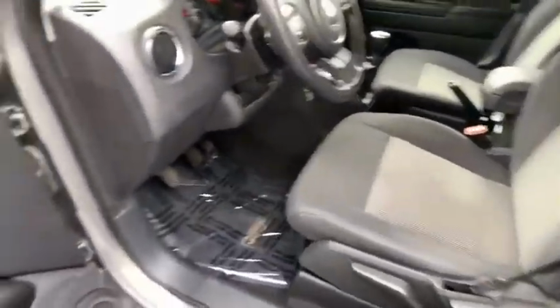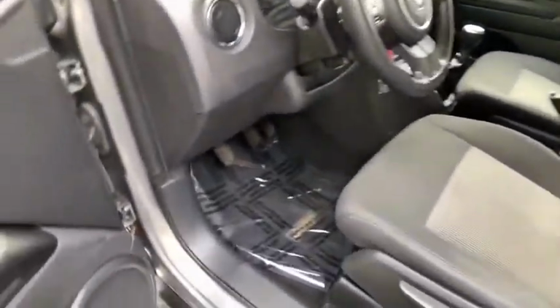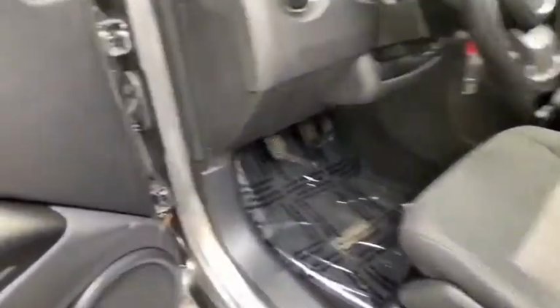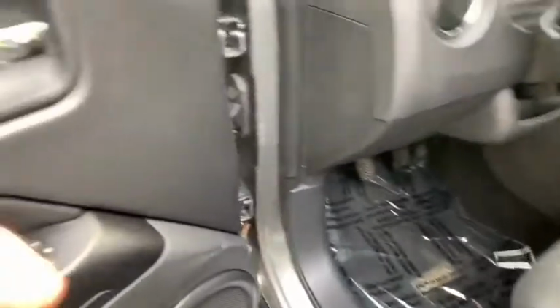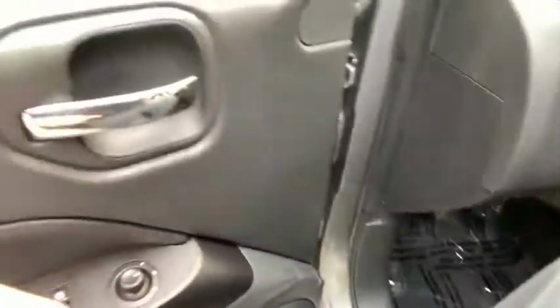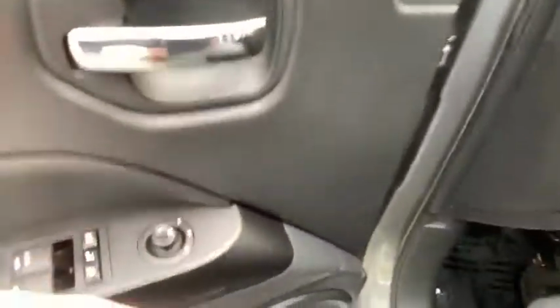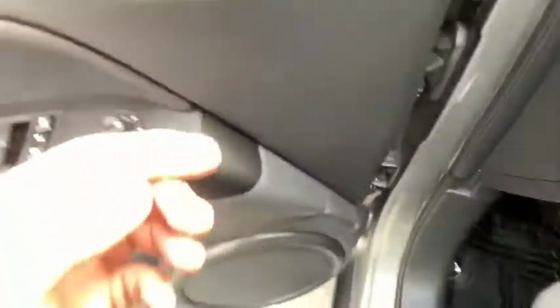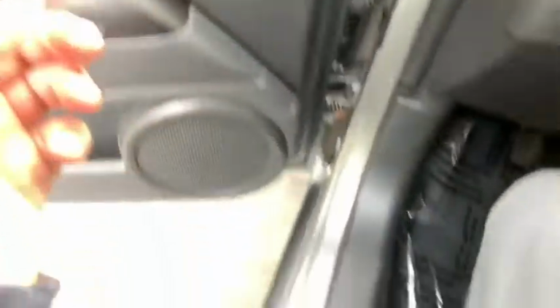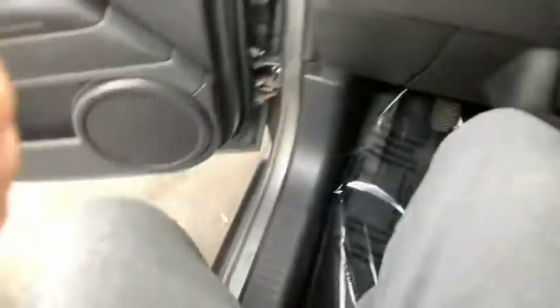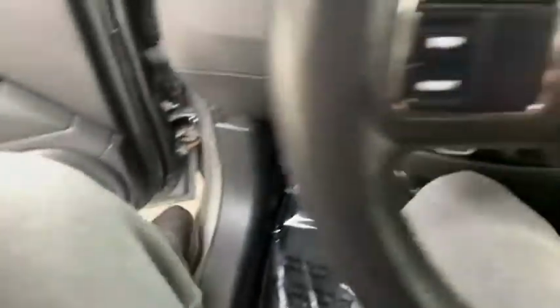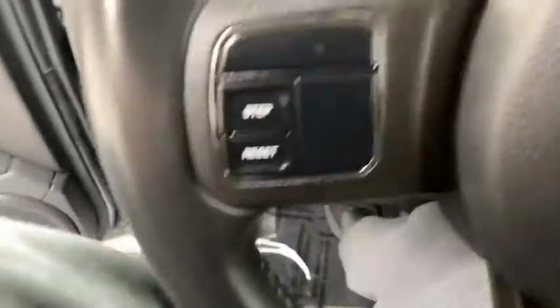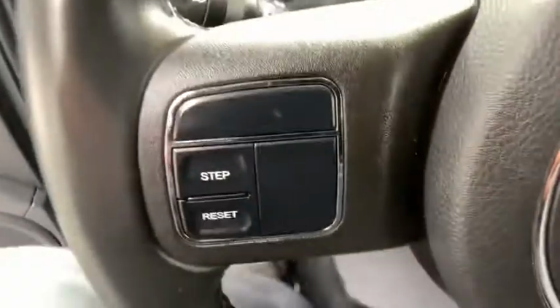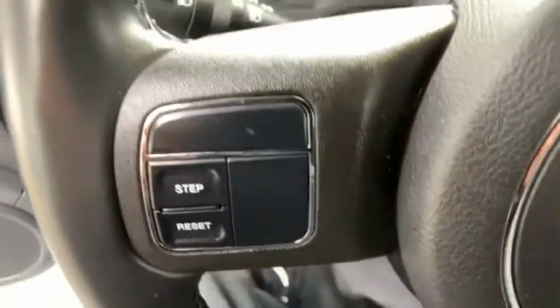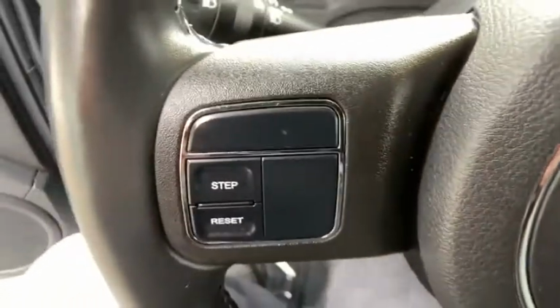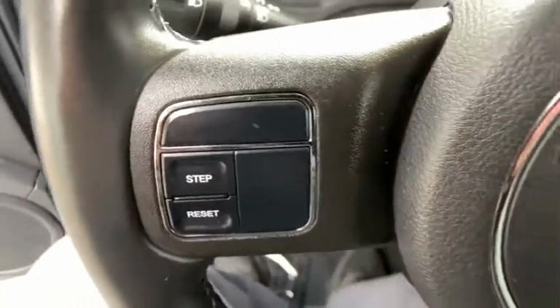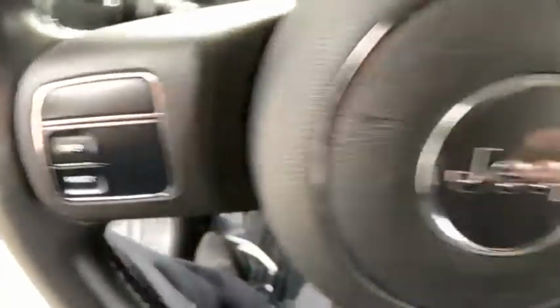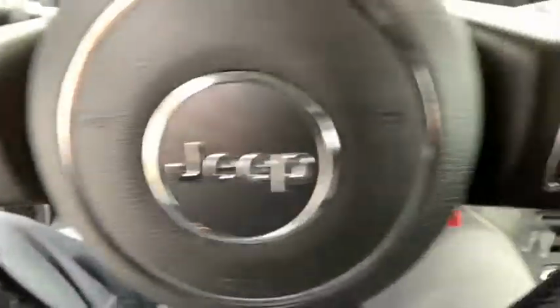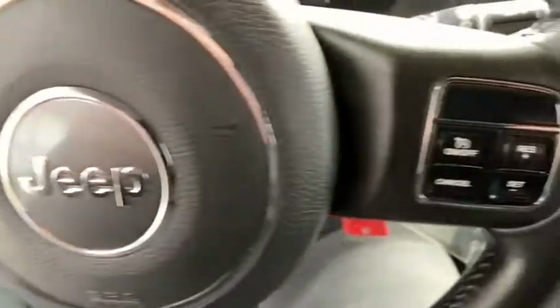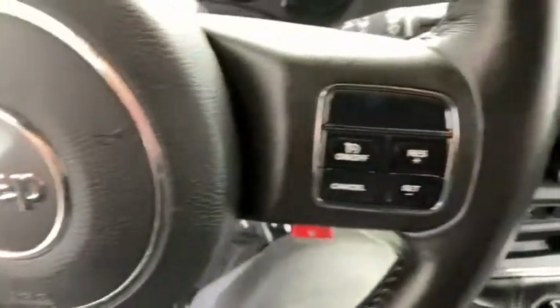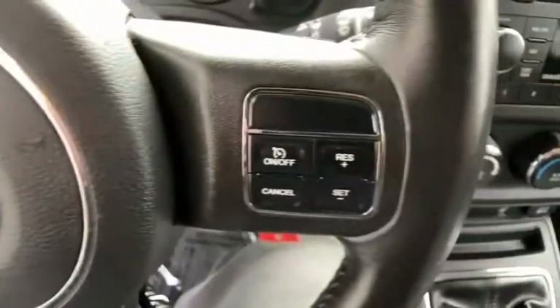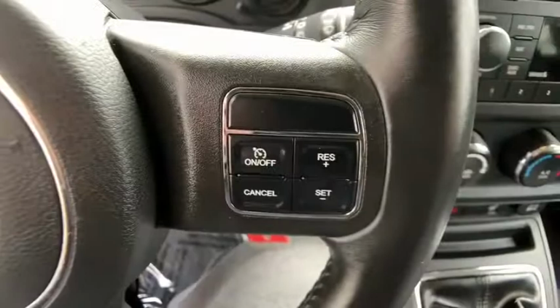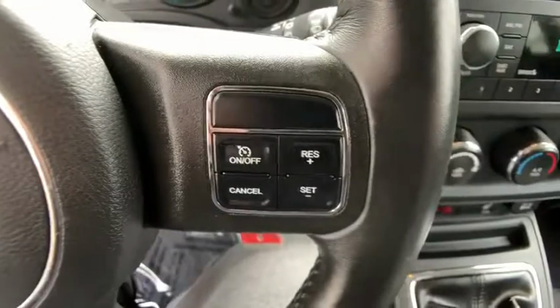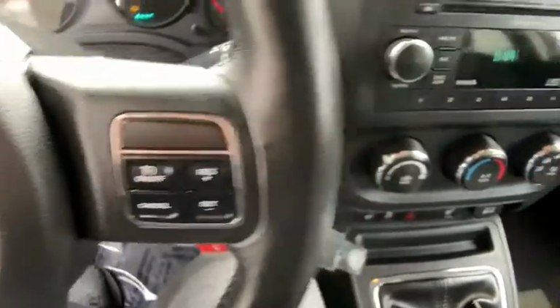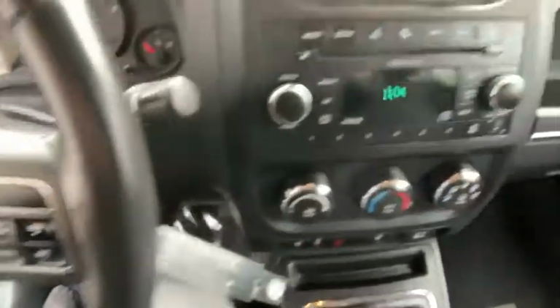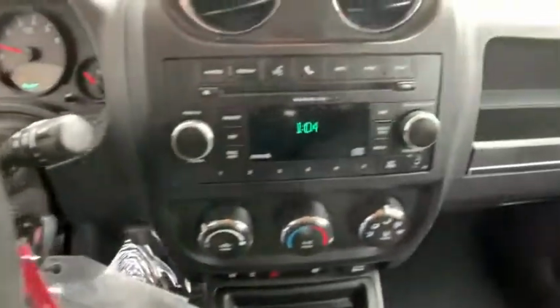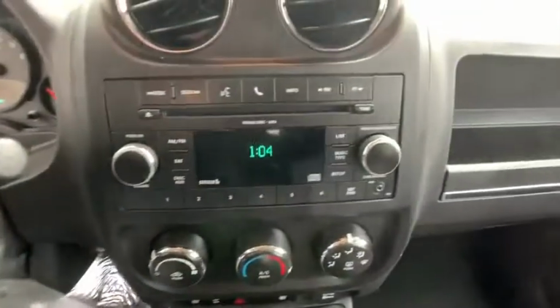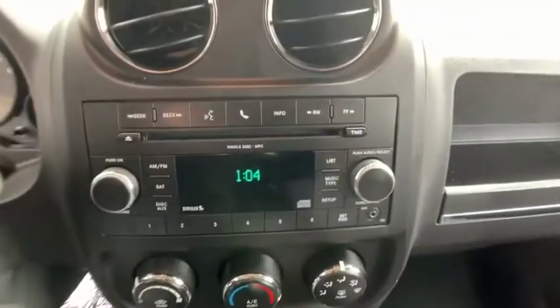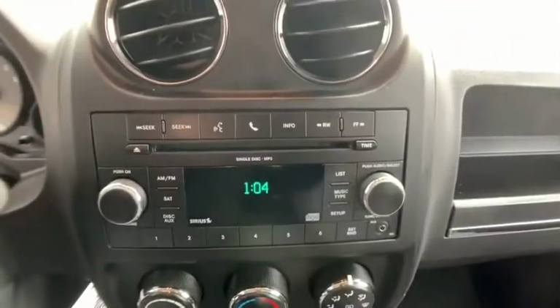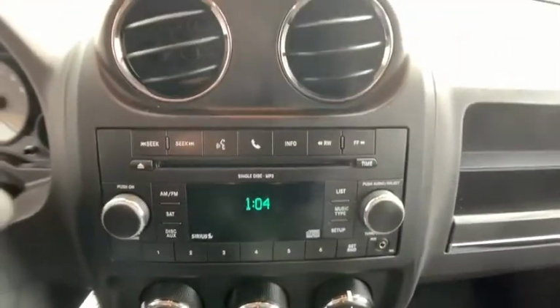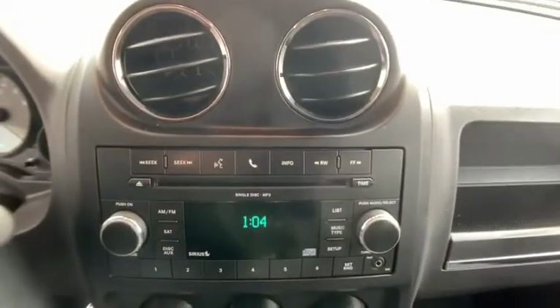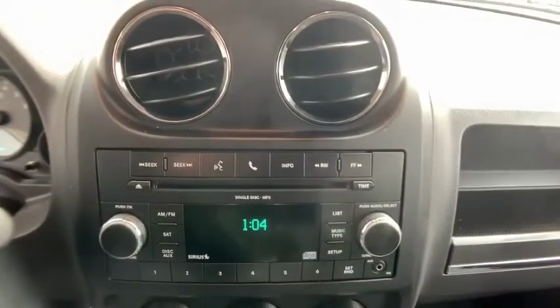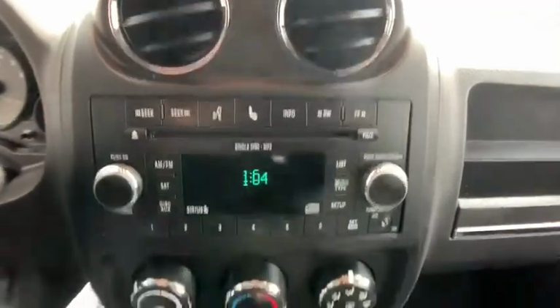Side airbag, rear window defroster, Sirius satellite radio, brake assist, tachometer, tilt steering wheel, front reading lamp, driver vanity mirror.